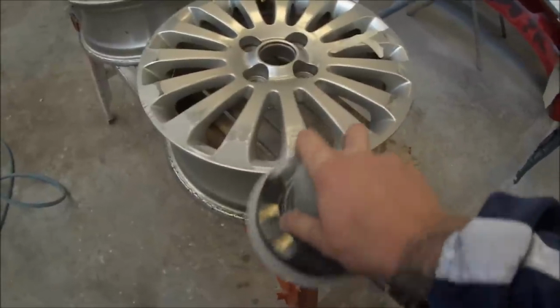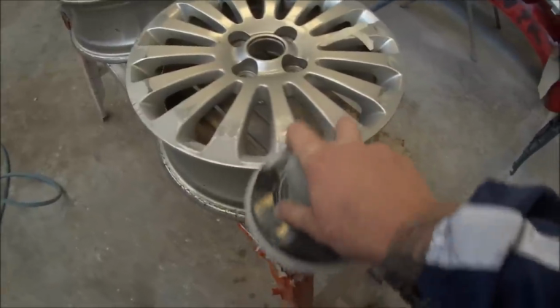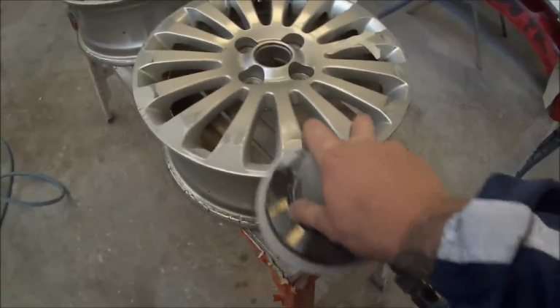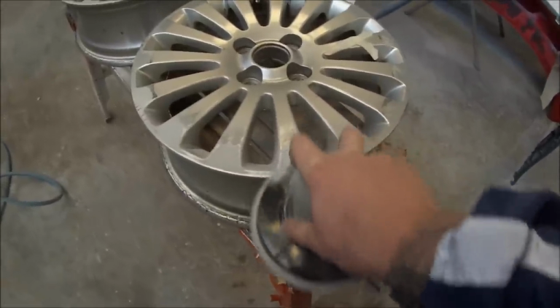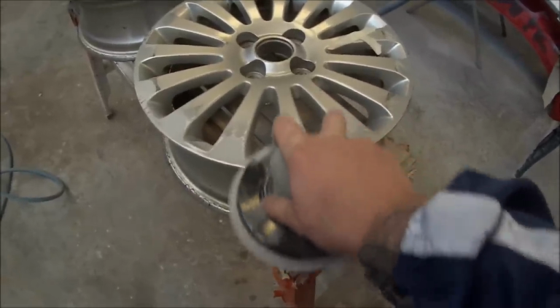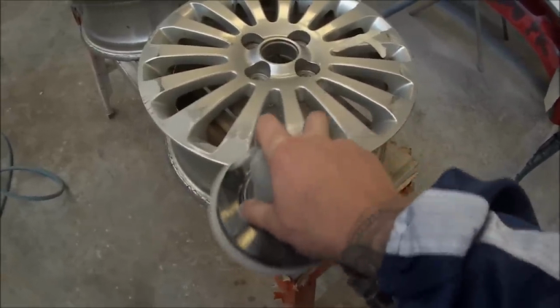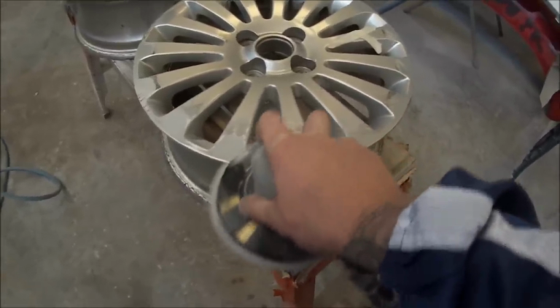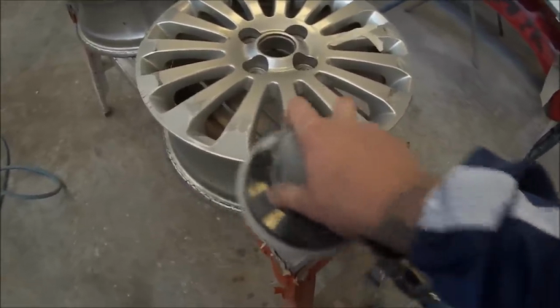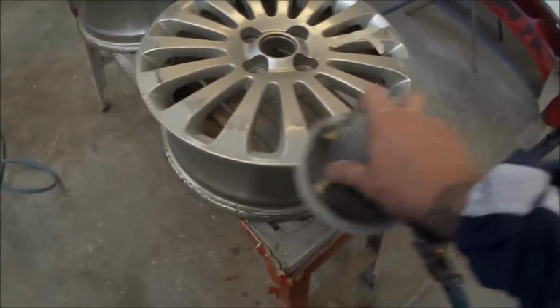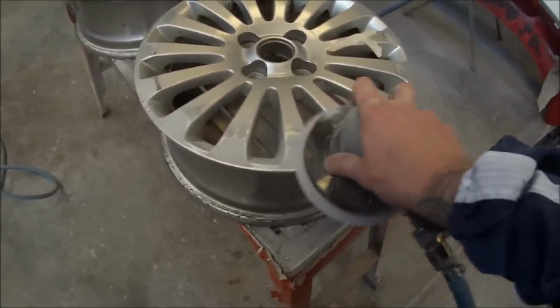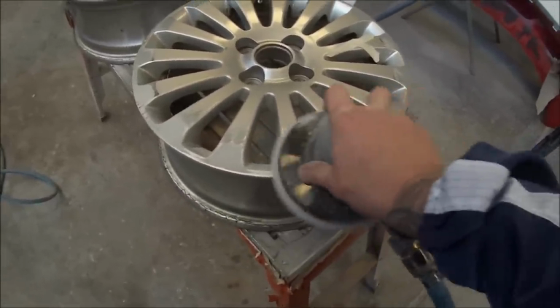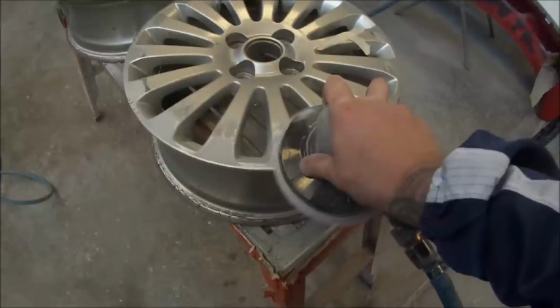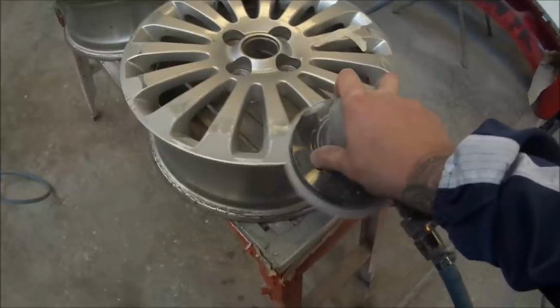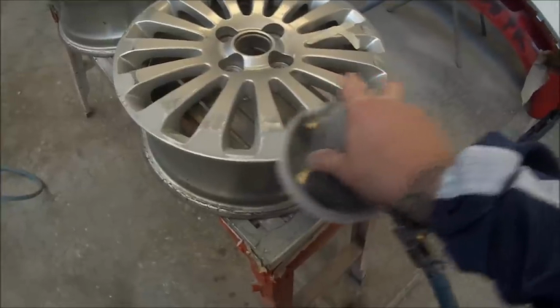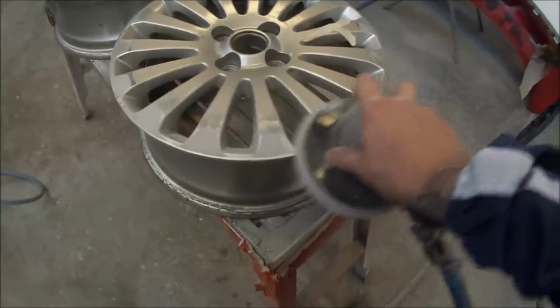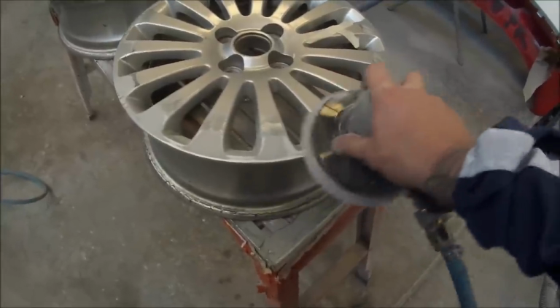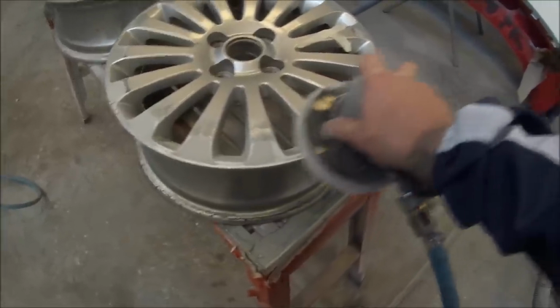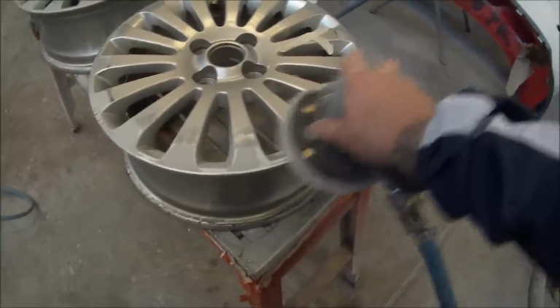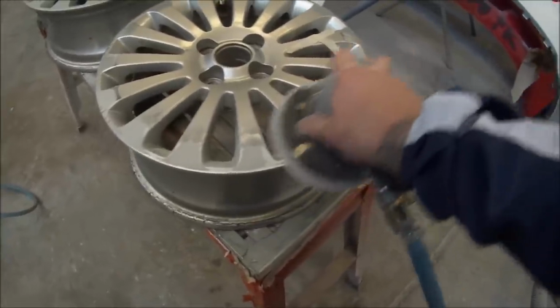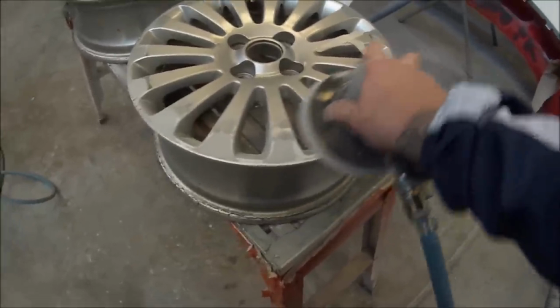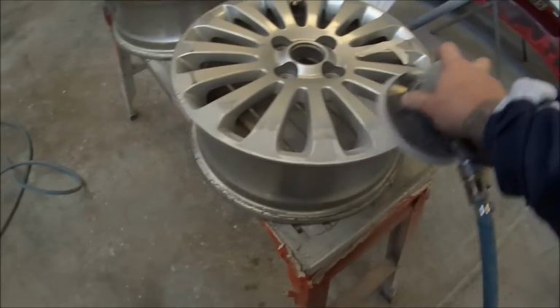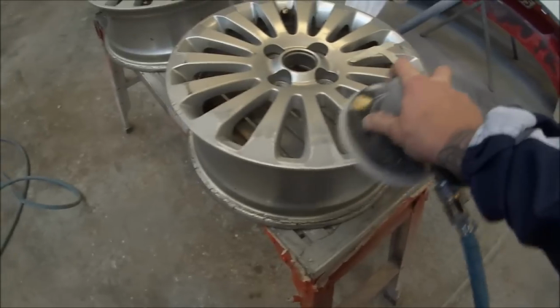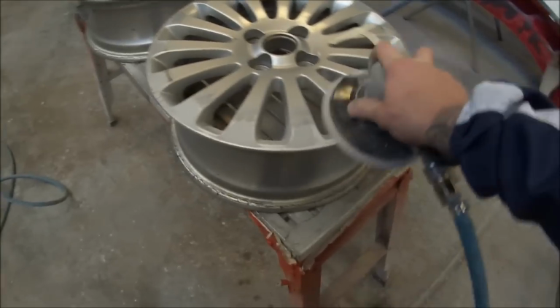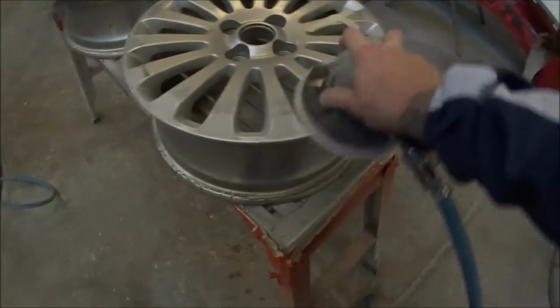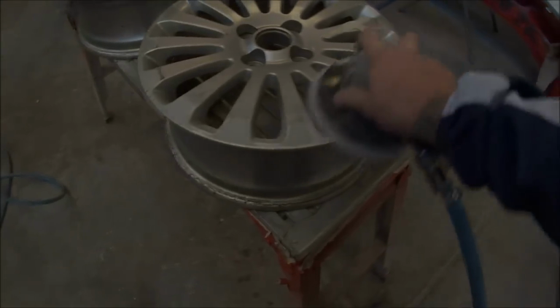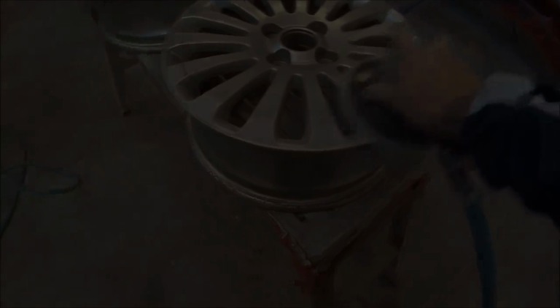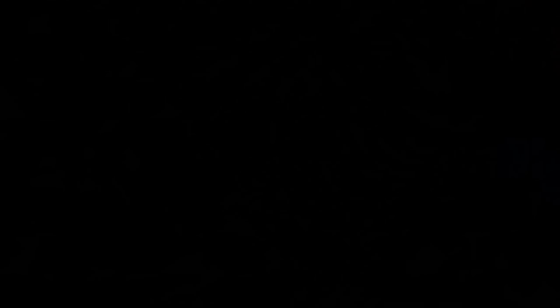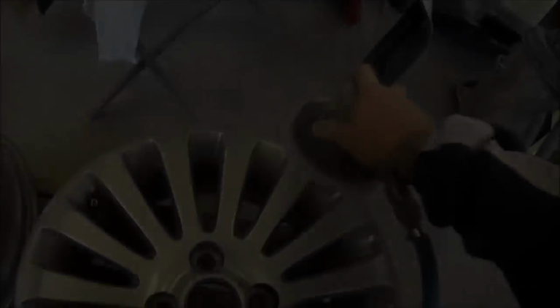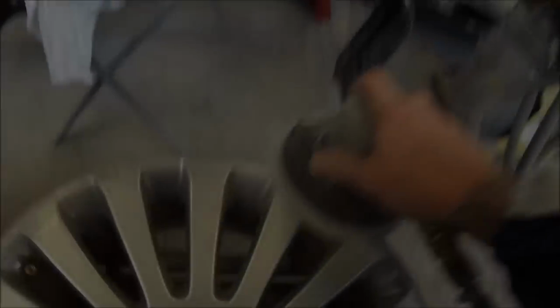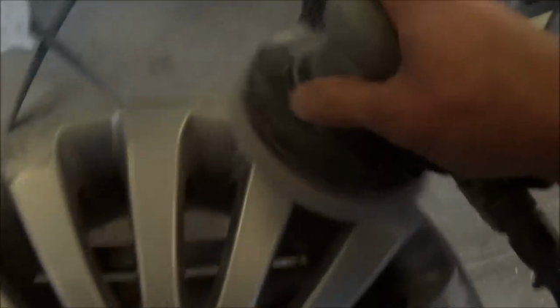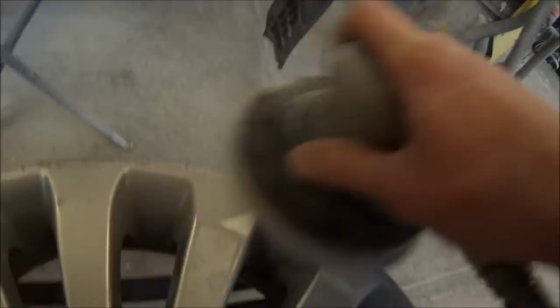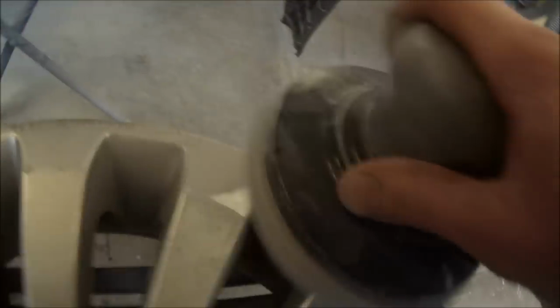I've just got my DA sander and I've put some 180 grit onto it. You don't really want to go much coarser than 180 because you'll start sanding into the wheel a little bit too much and going a little bit too deep.